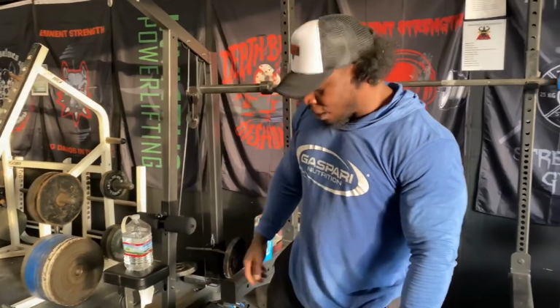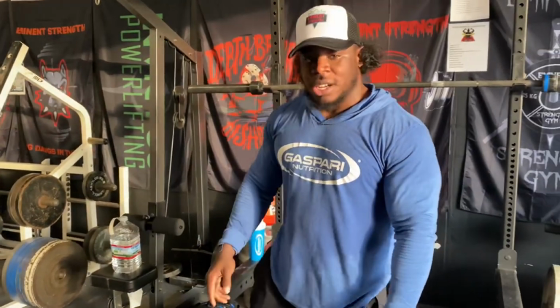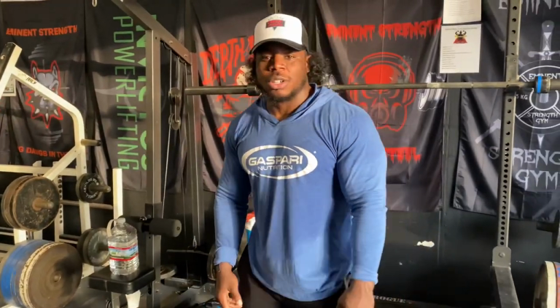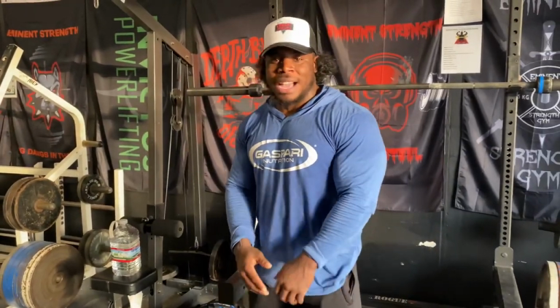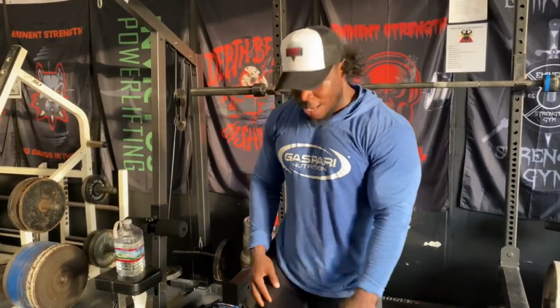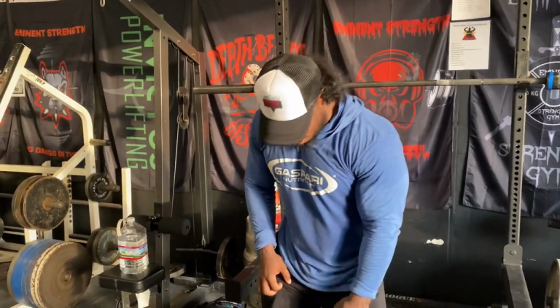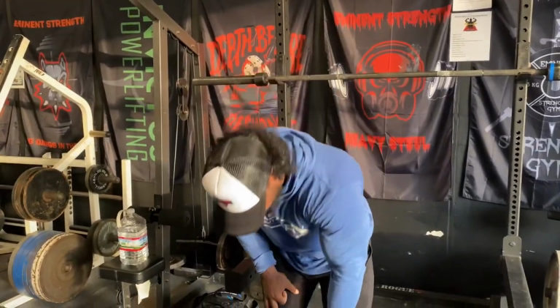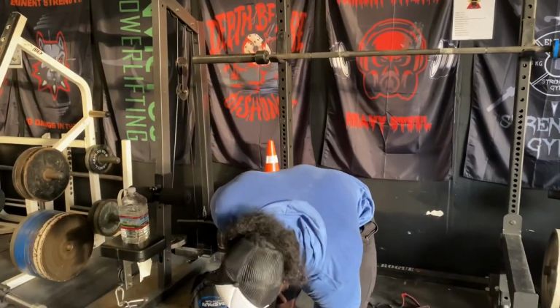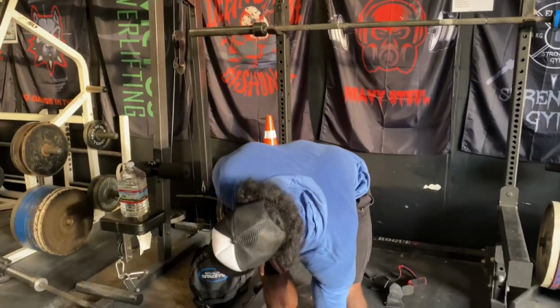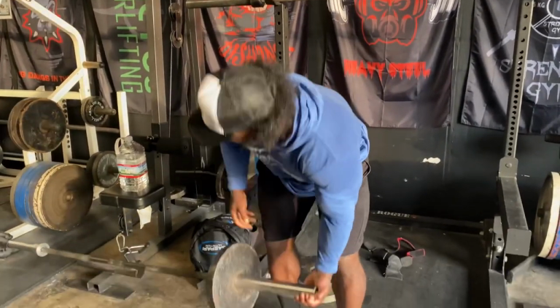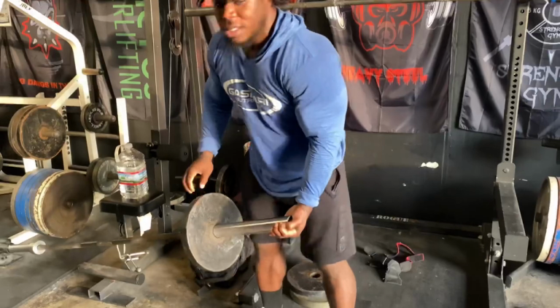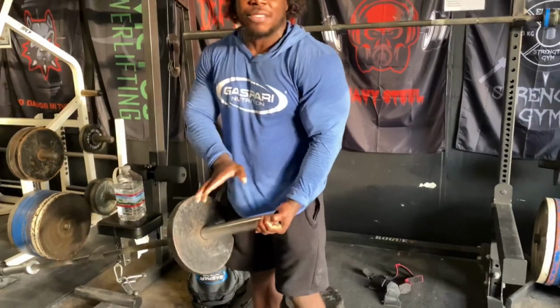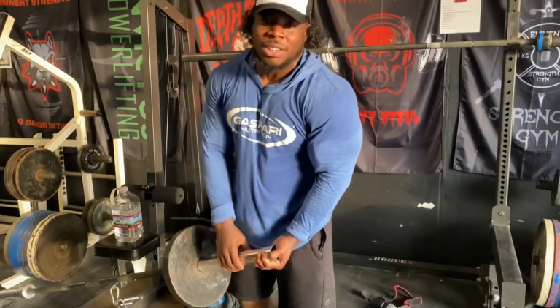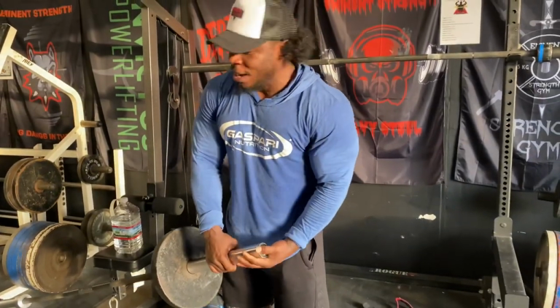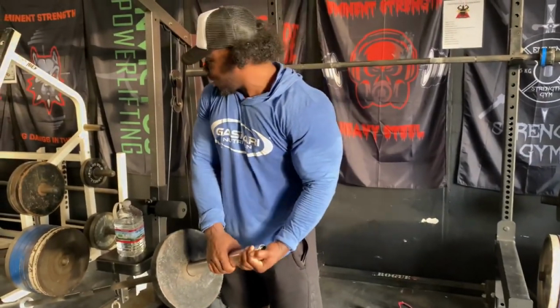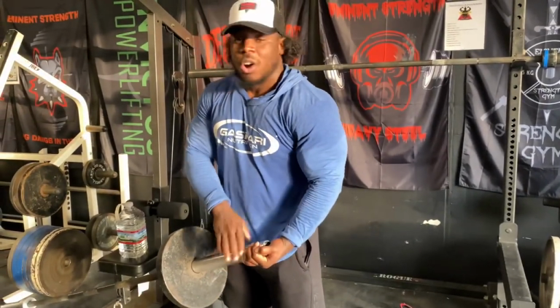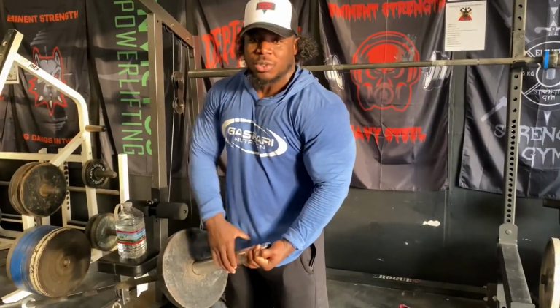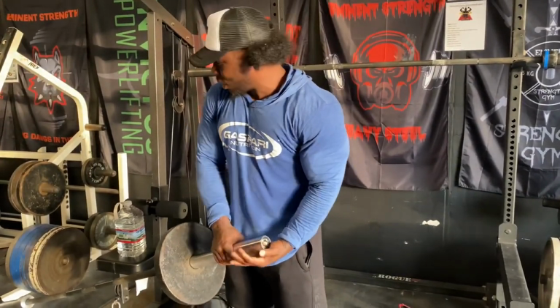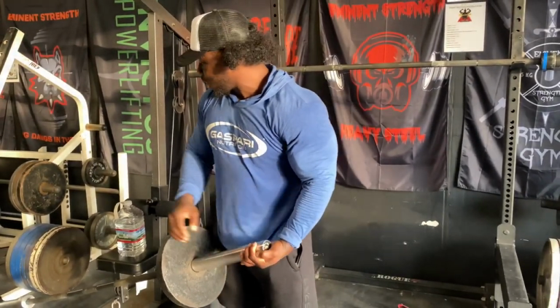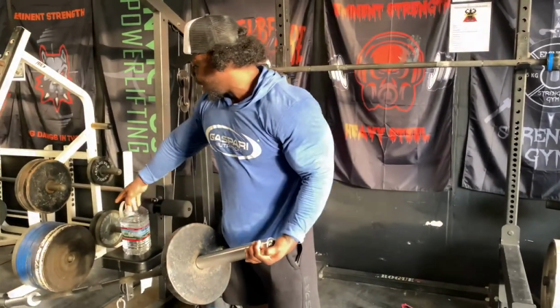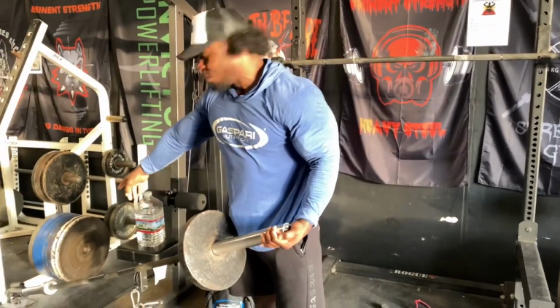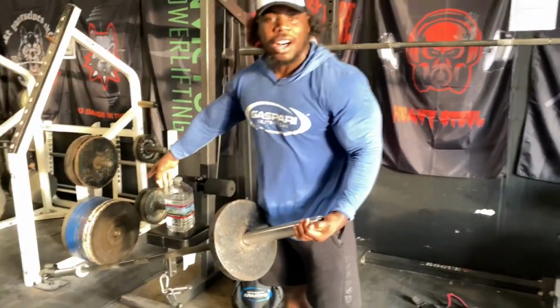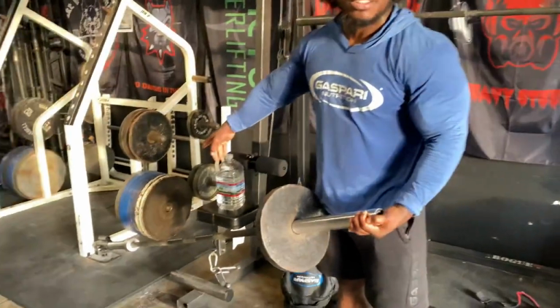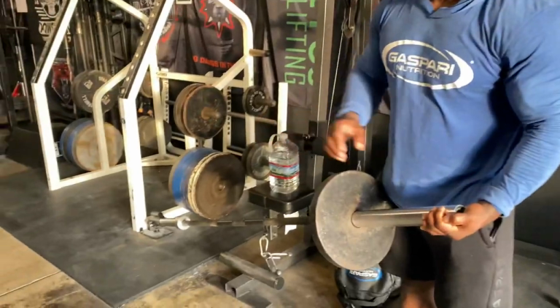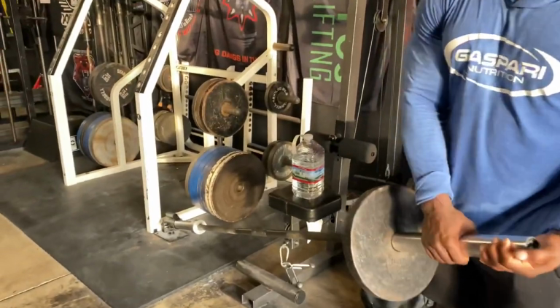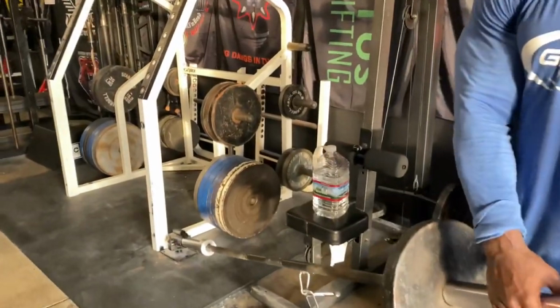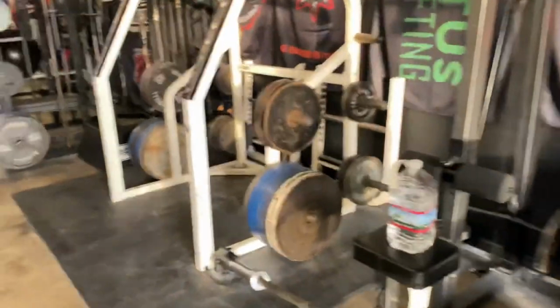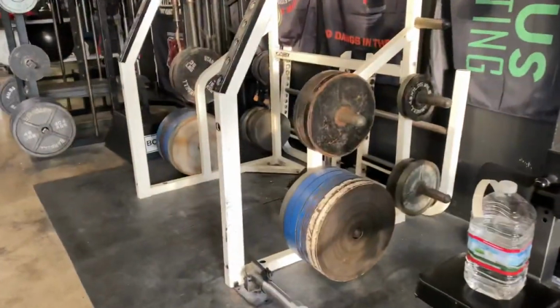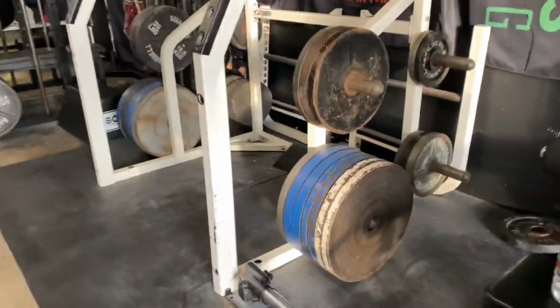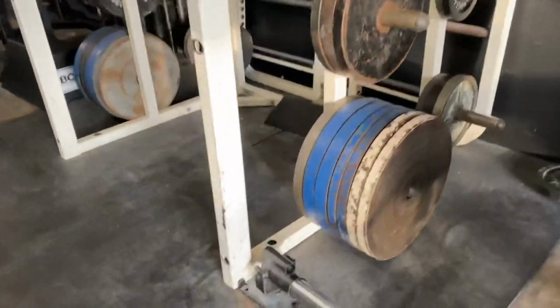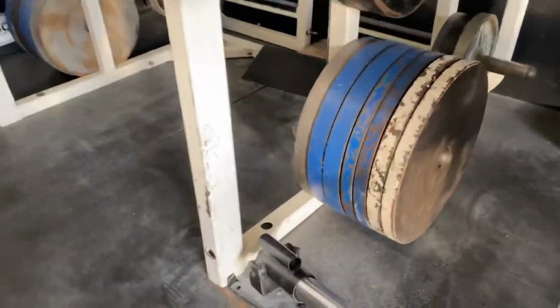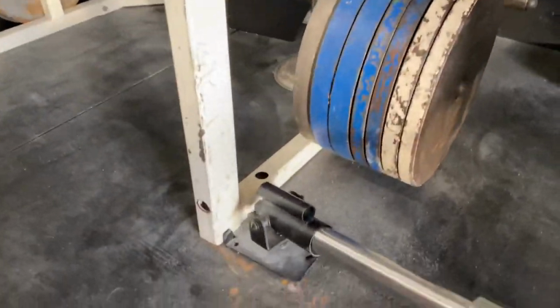Today I'm going to show you how to do the bicep landmine. This is if you ain't got no dumbbells, or if you just want to switch it up. That's the landmine right here.